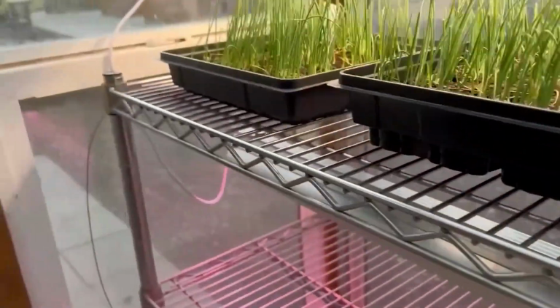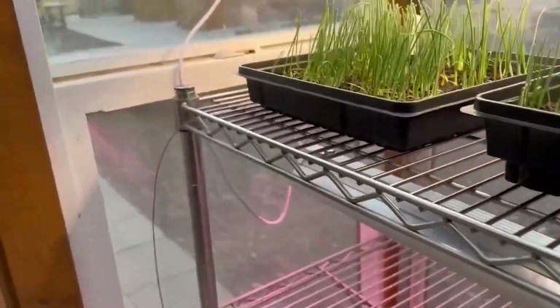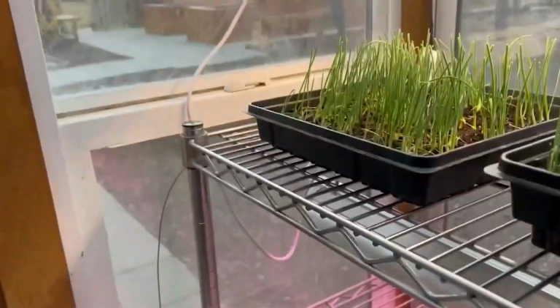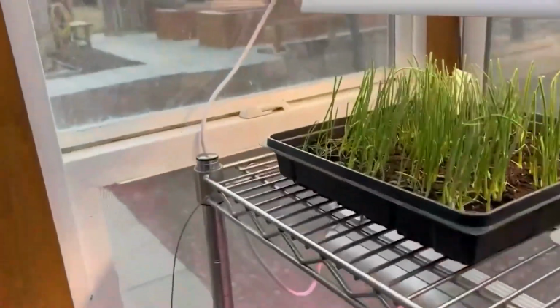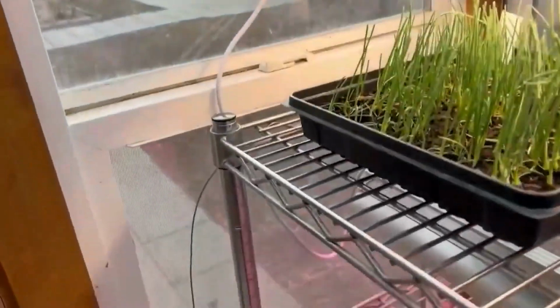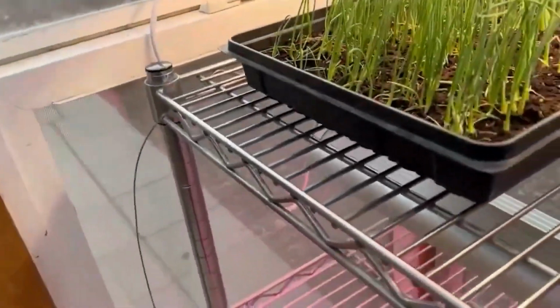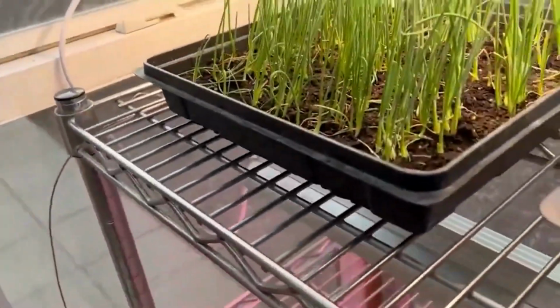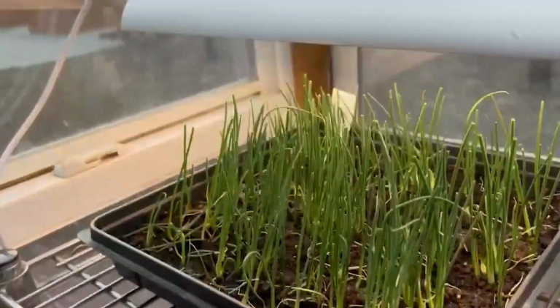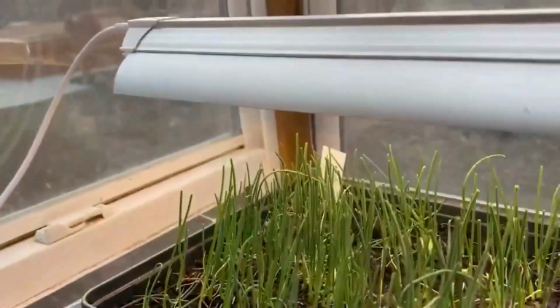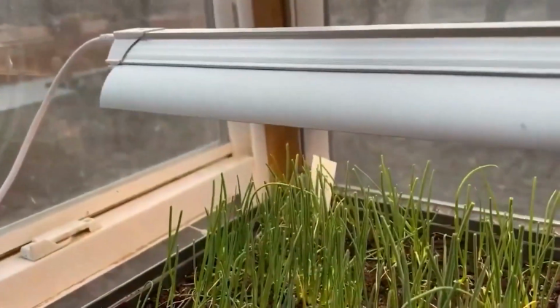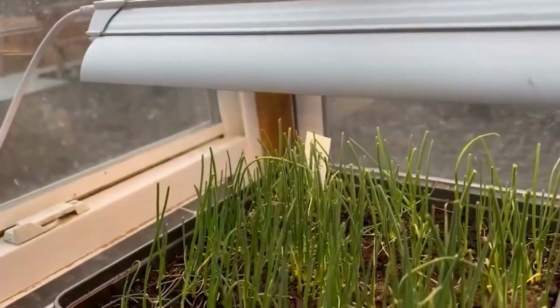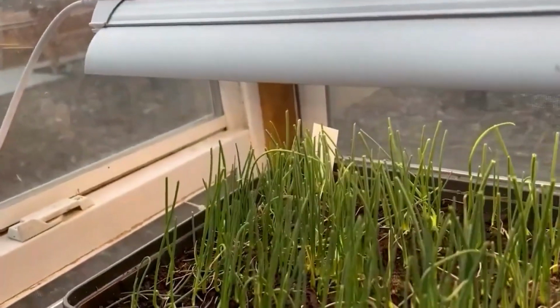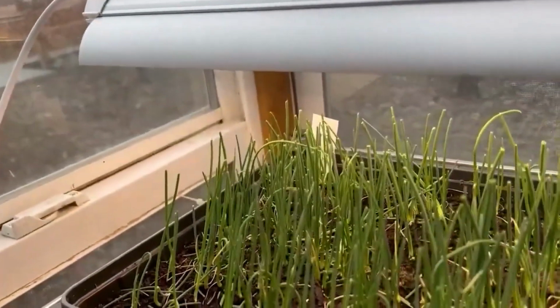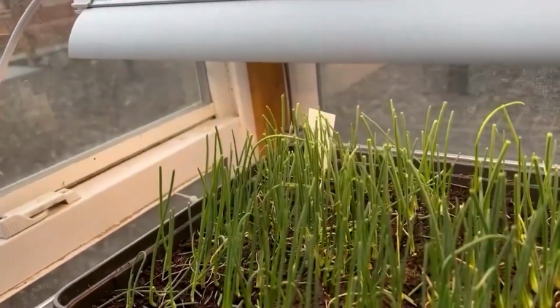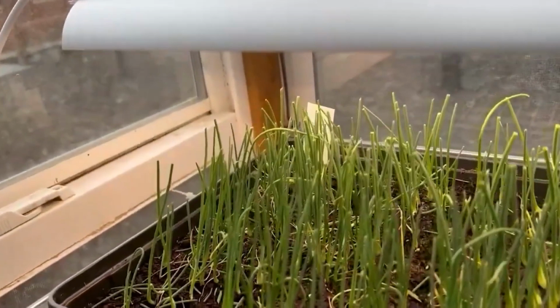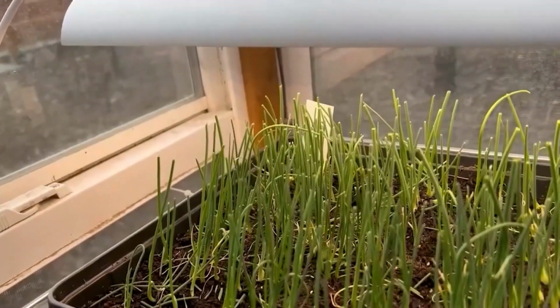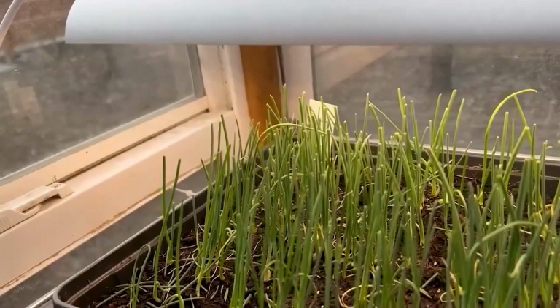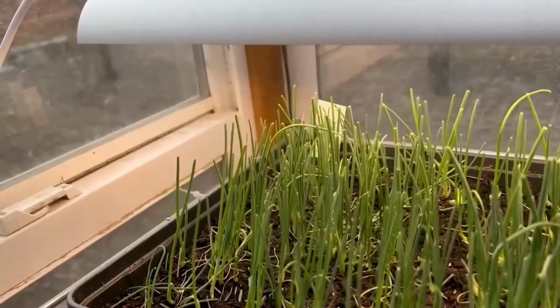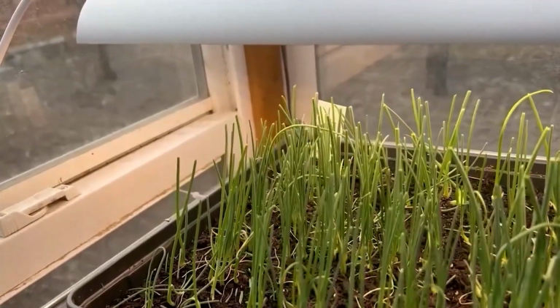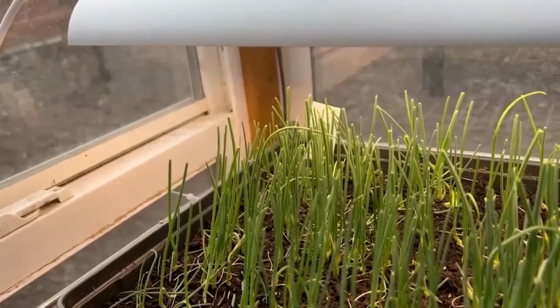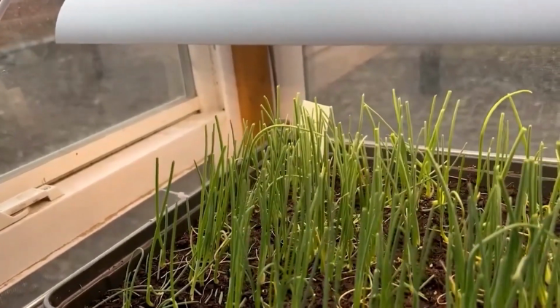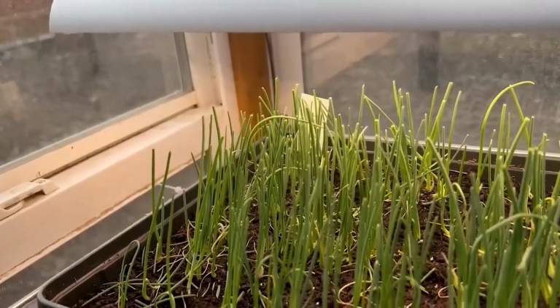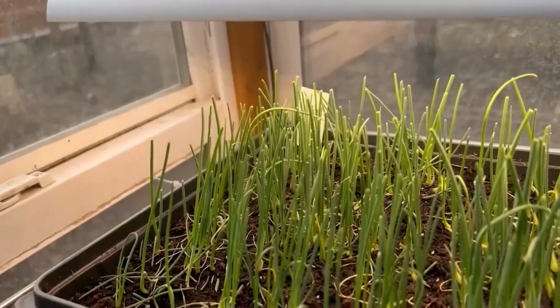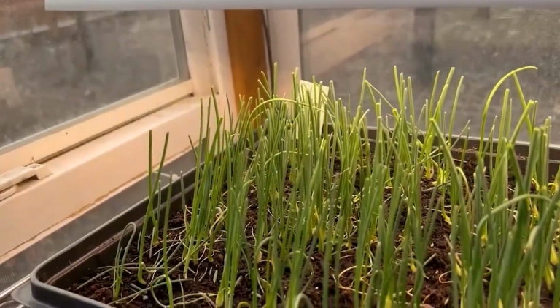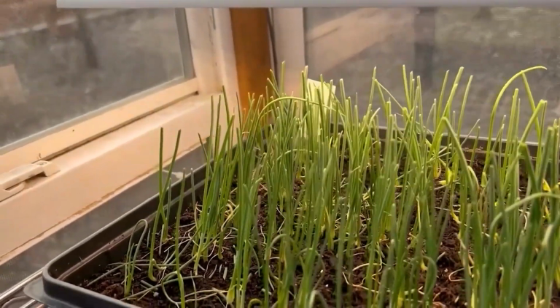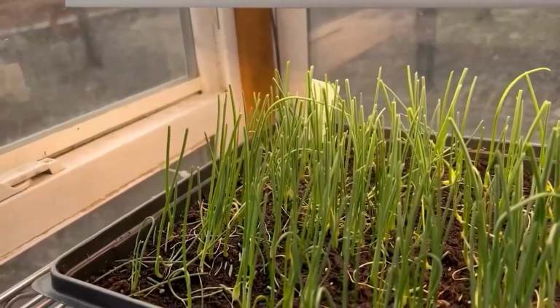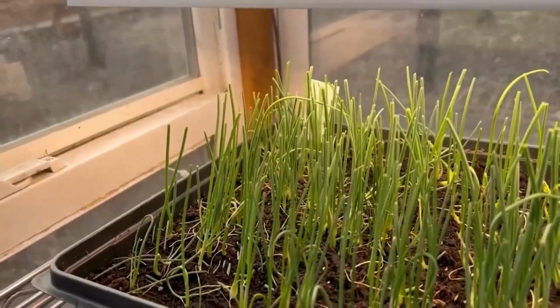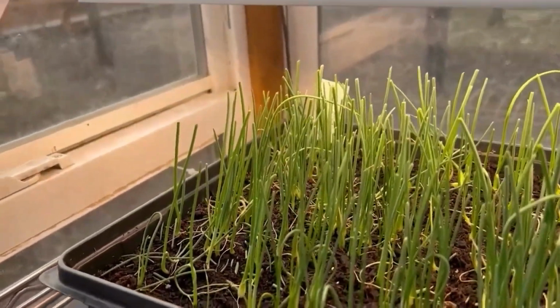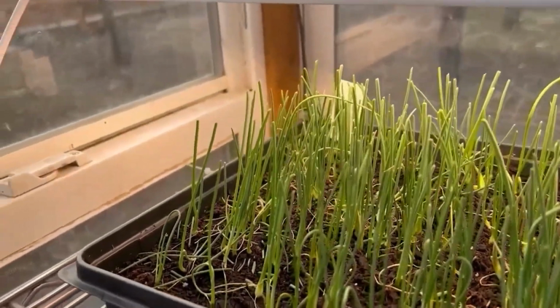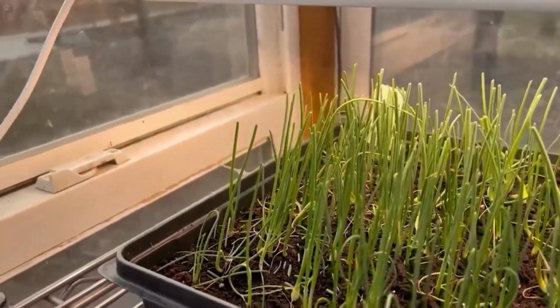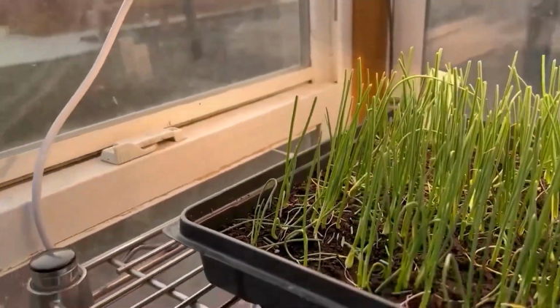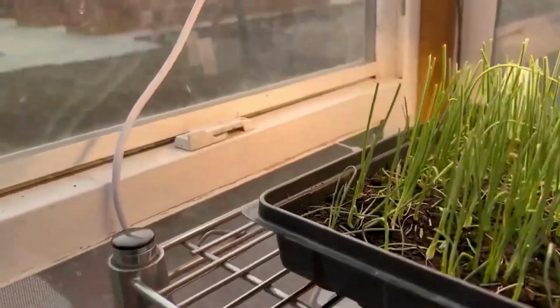I also started some cabbage, broccoli, and cauliflower to begin in the demo garden. Let's go back and look at those.